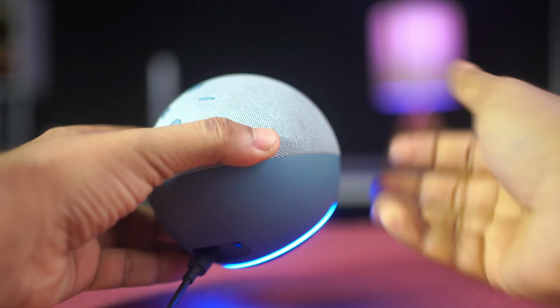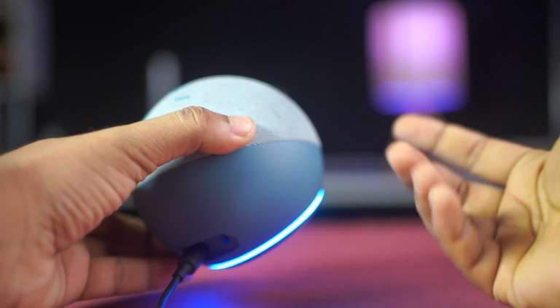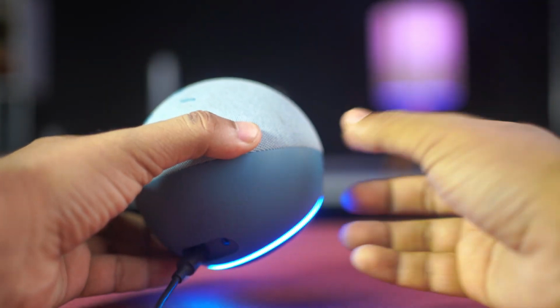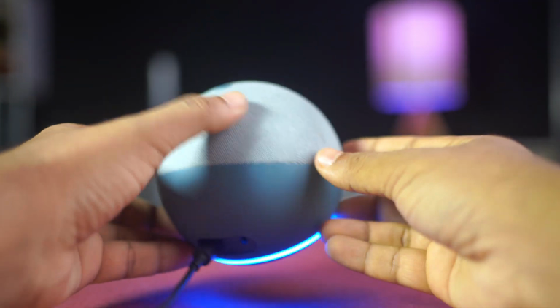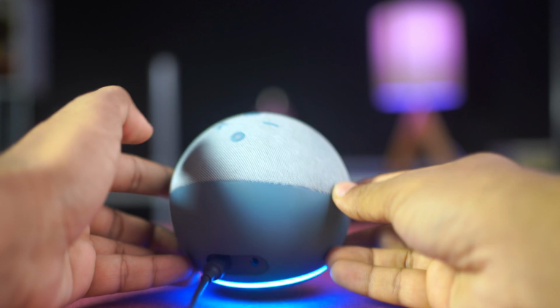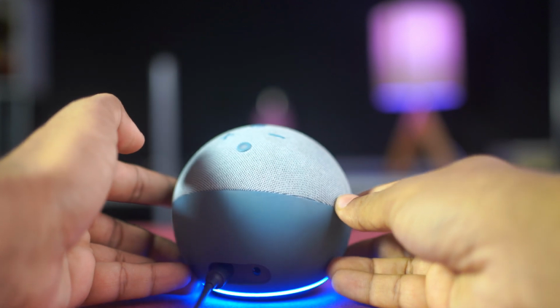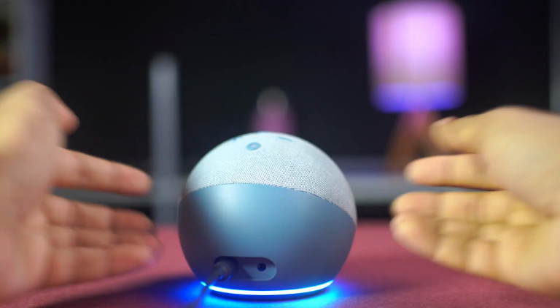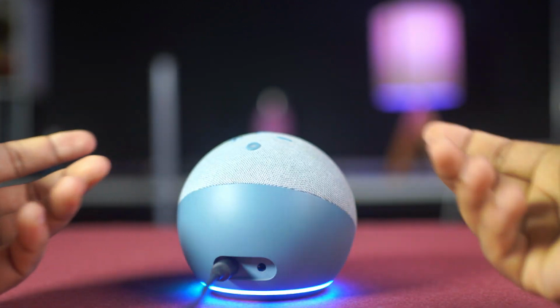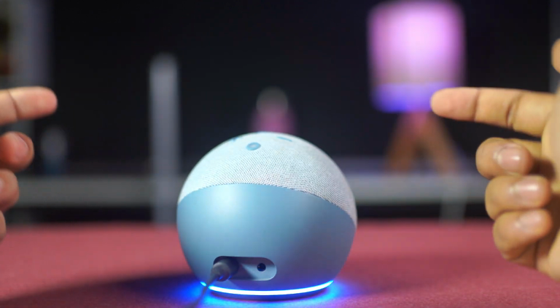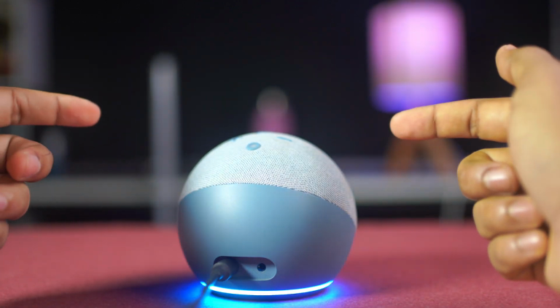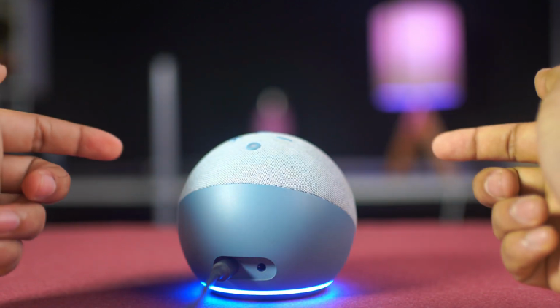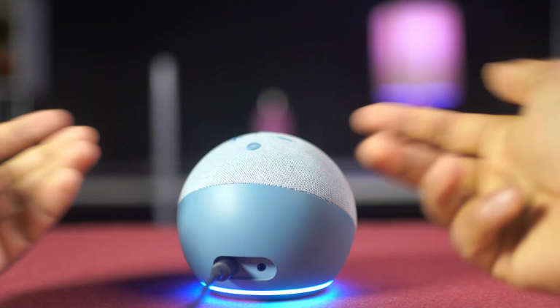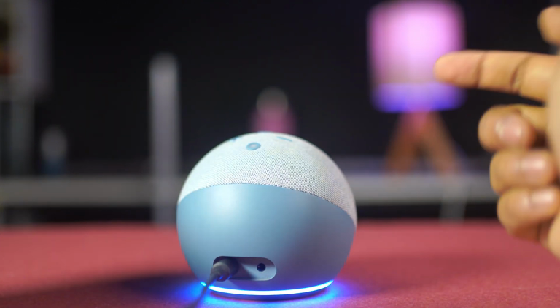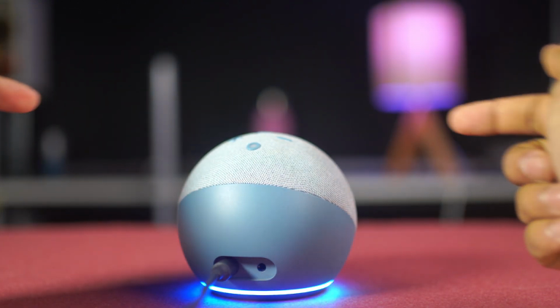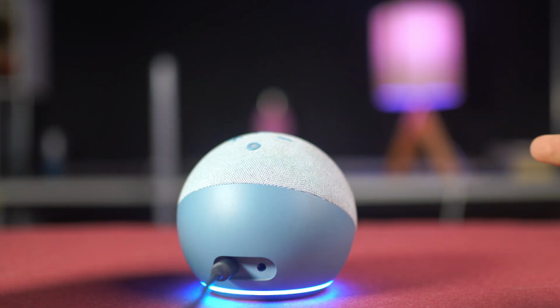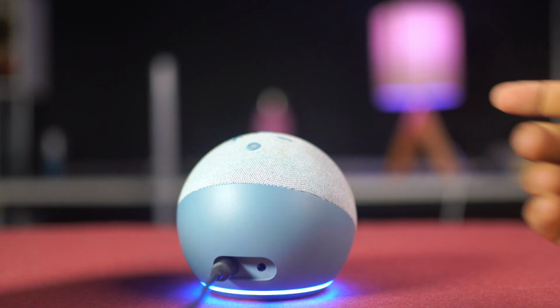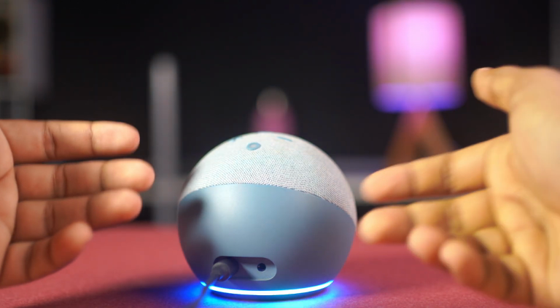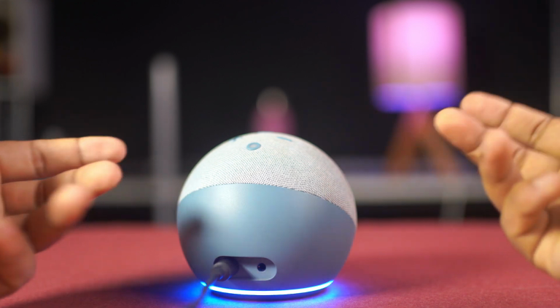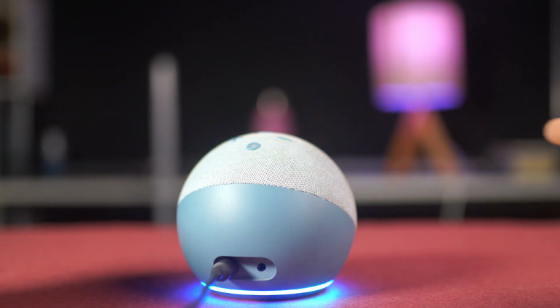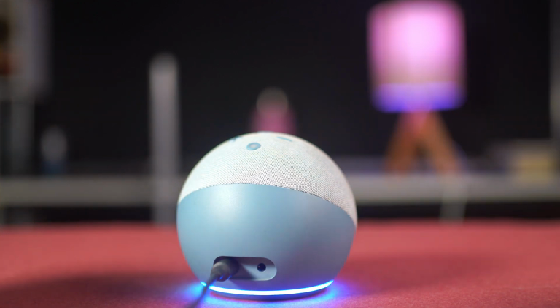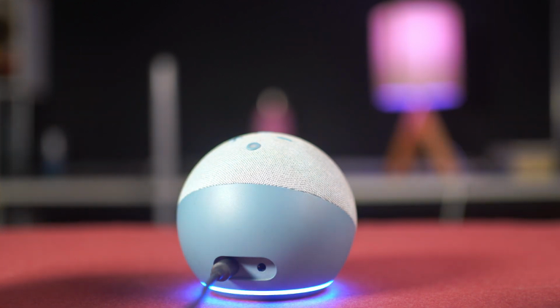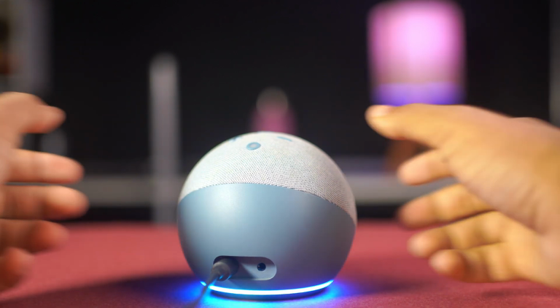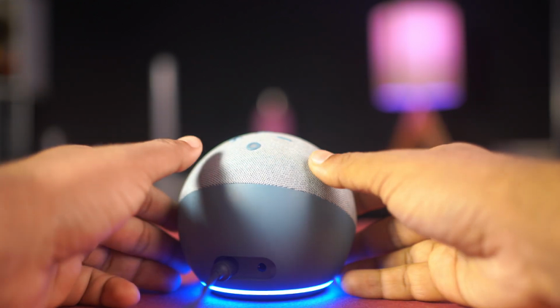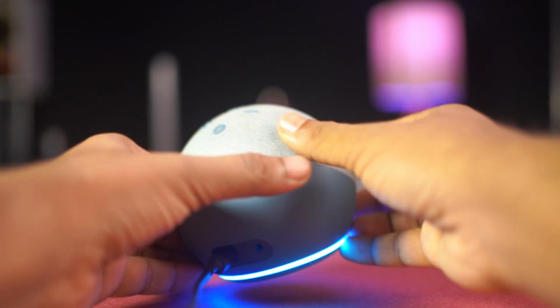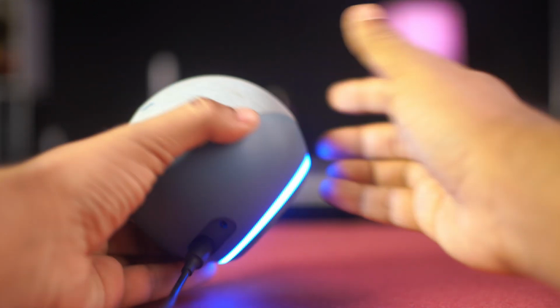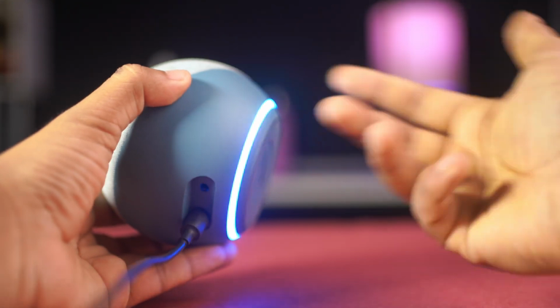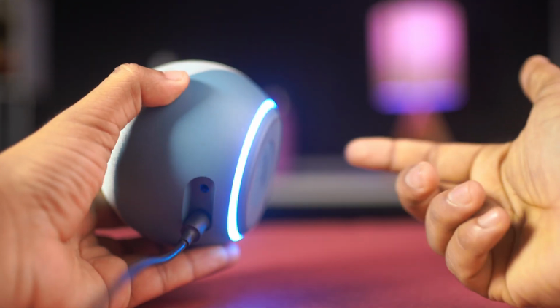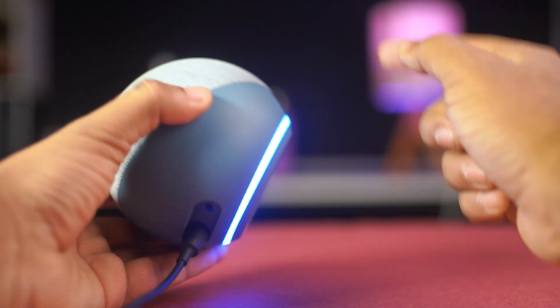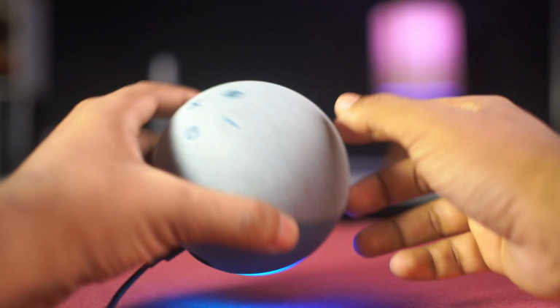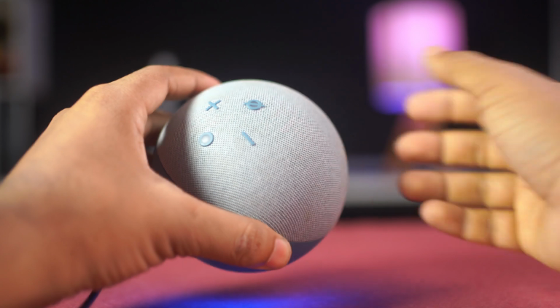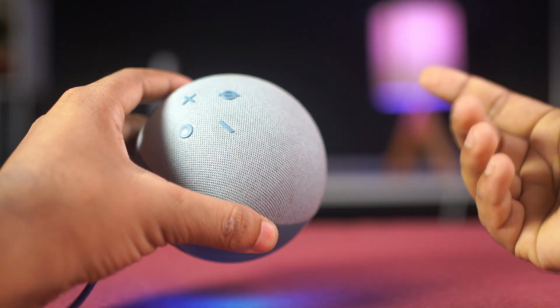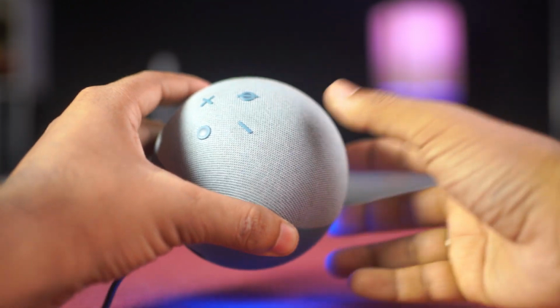Solution 3: faulty button. If the button still doesn't work after restarting, it's possible there's a hardware issue with the button. In this case, you might need to contact Amazon customer service or consider a replacement.